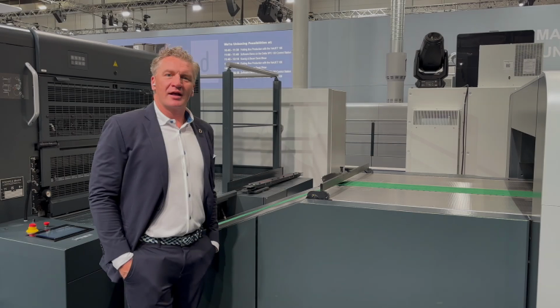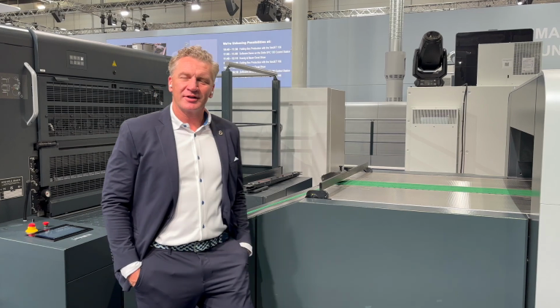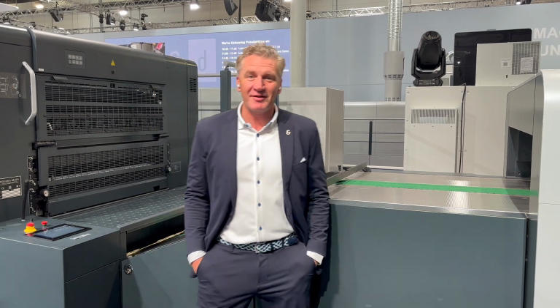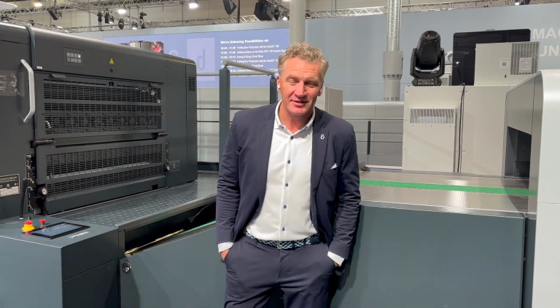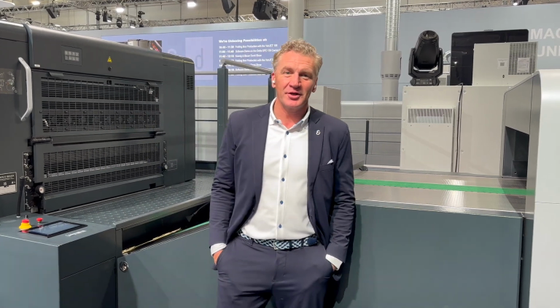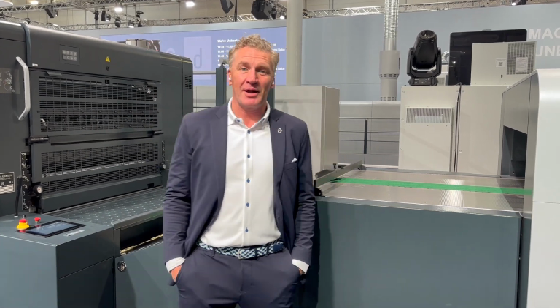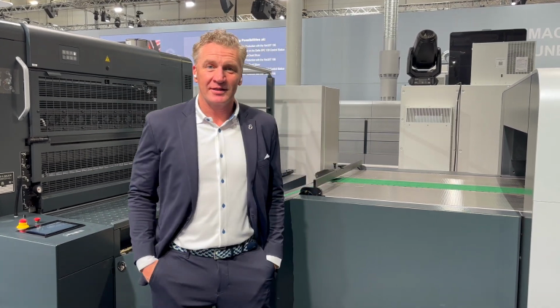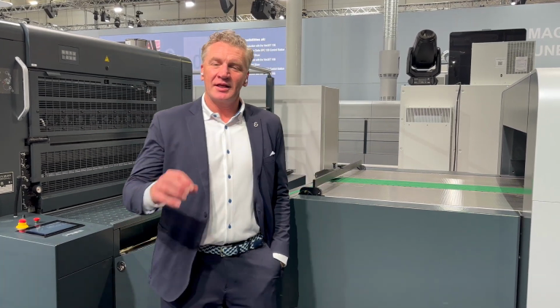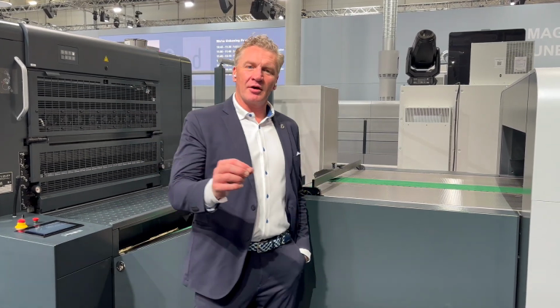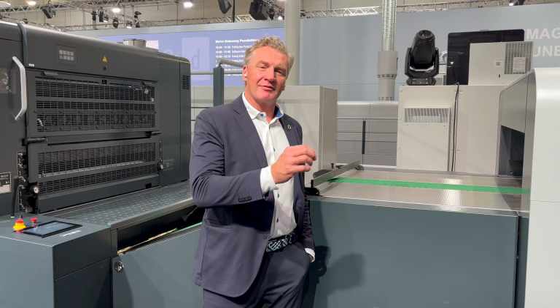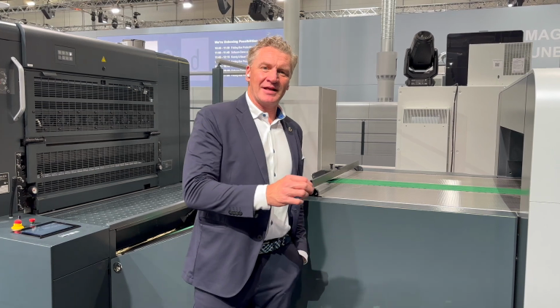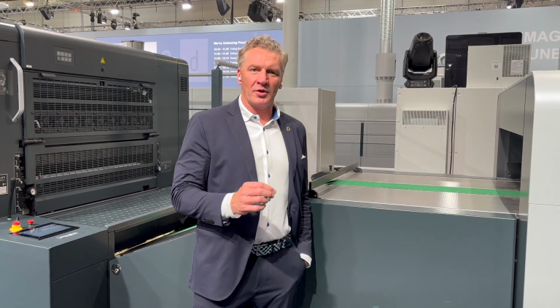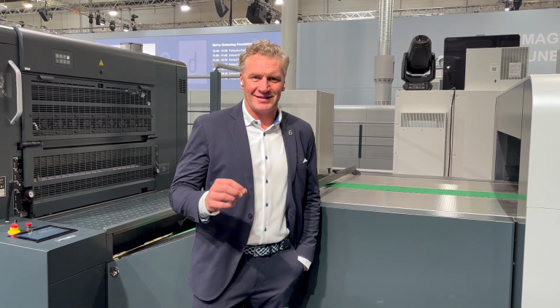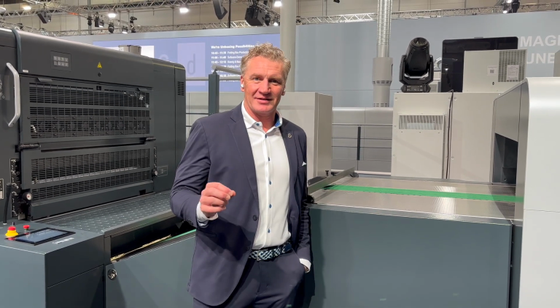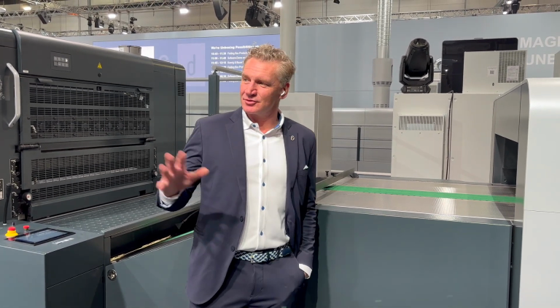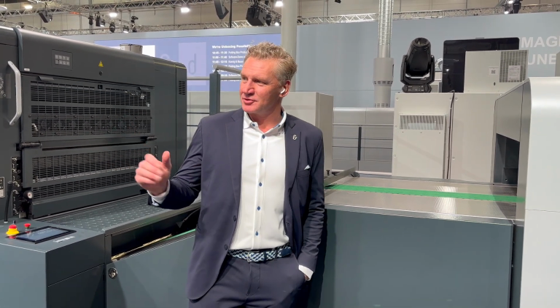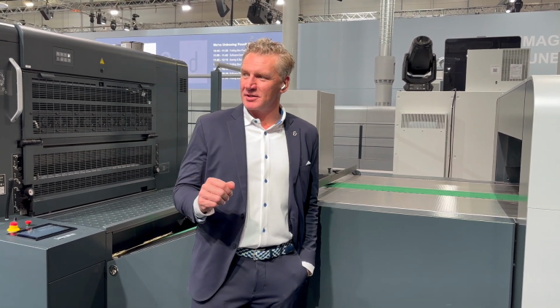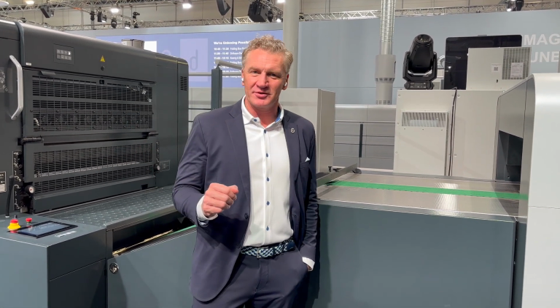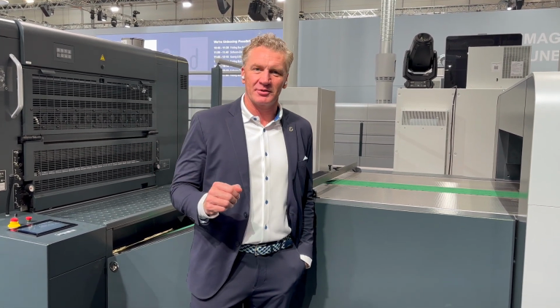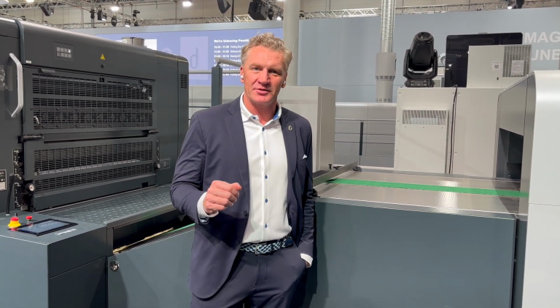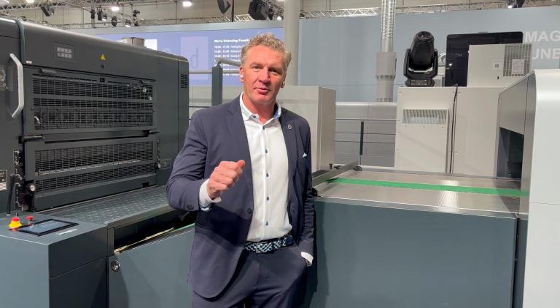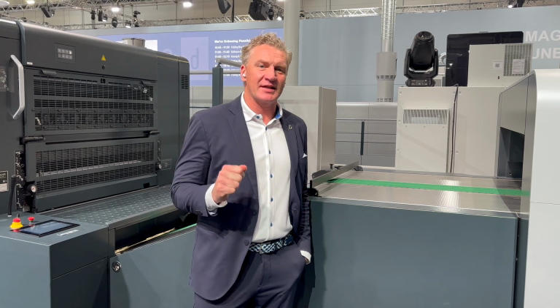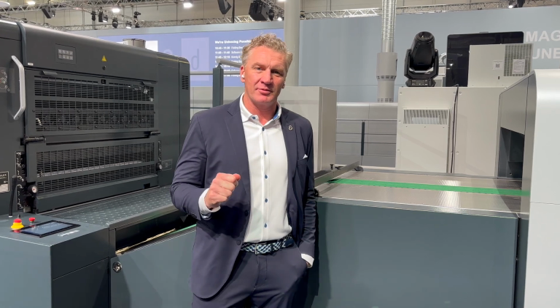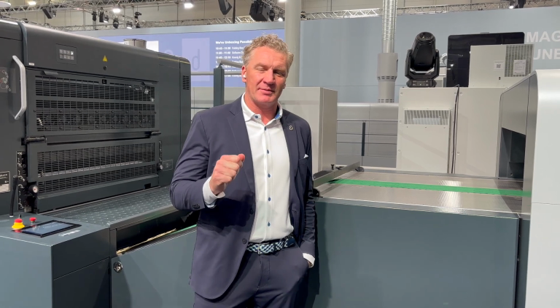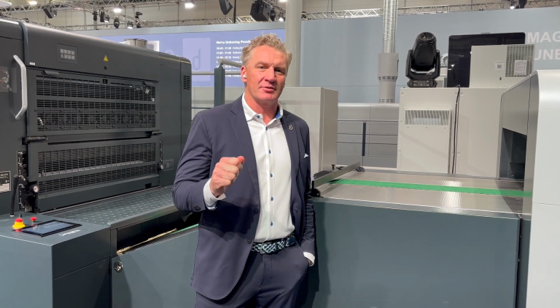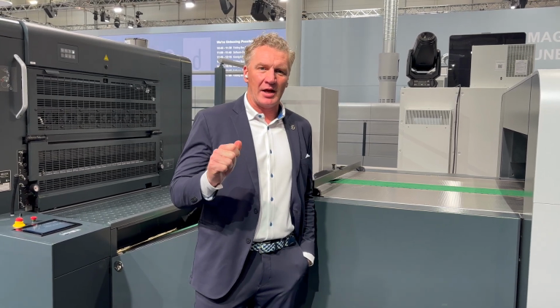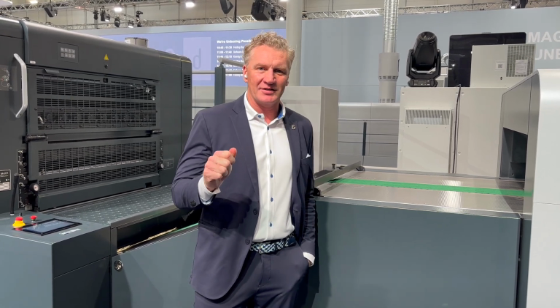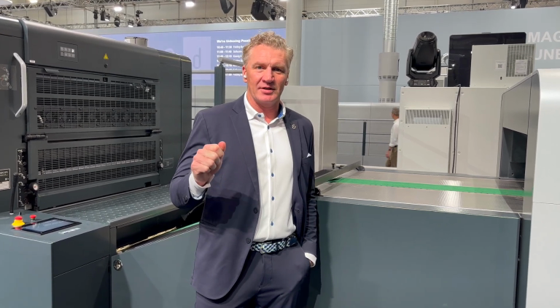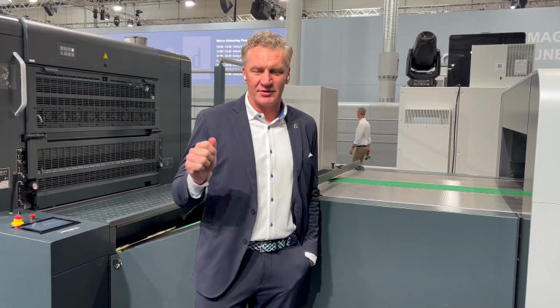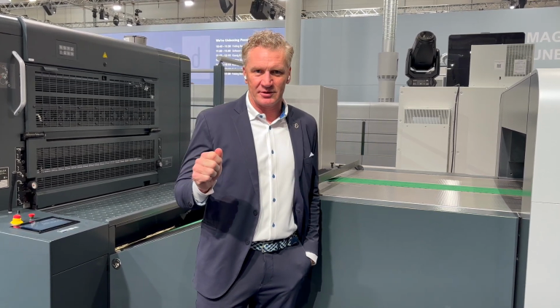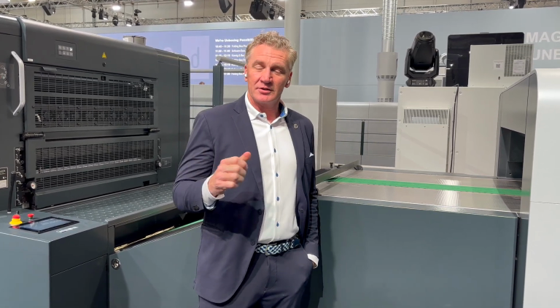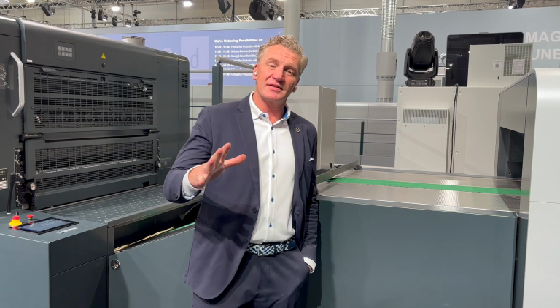Hello, Chris Travis, Koenig and Bauer here. We are on our Repeater 106x. Drooper 2024 is coming to a close, but we want to take this moment to explain to you our High Speed Plus option.